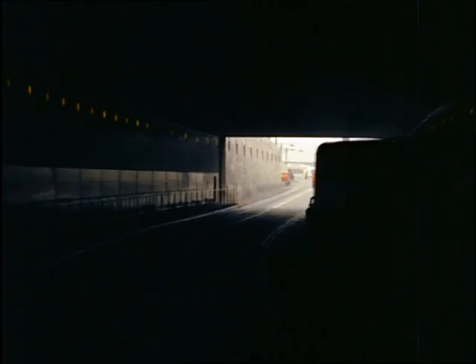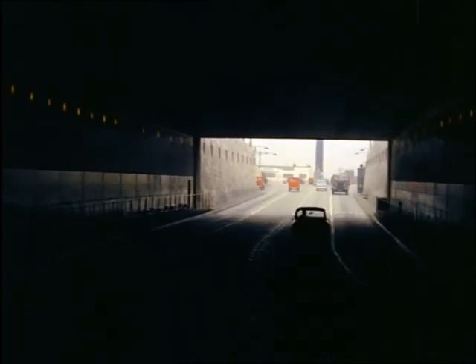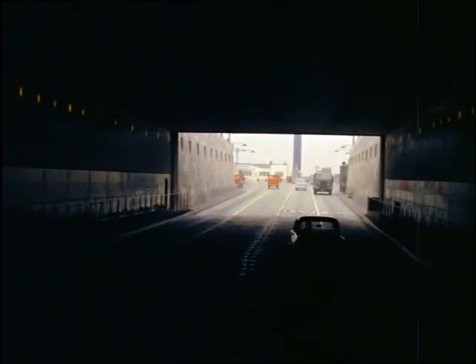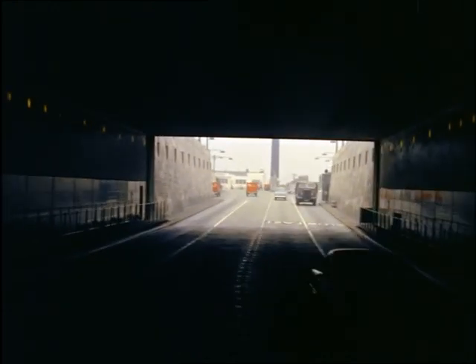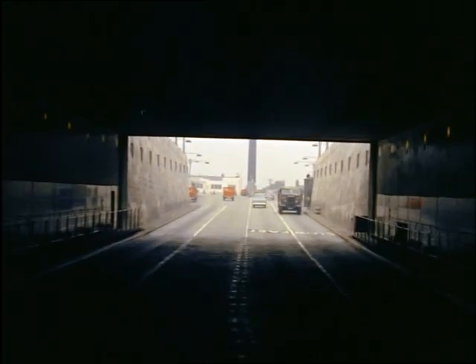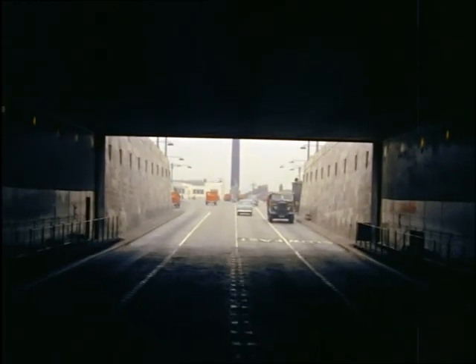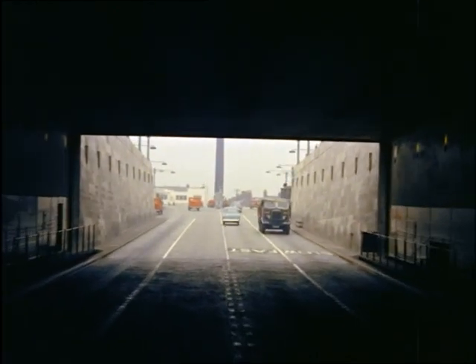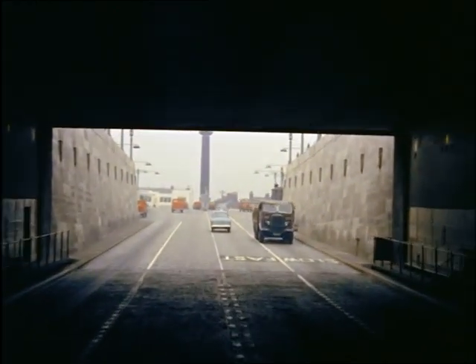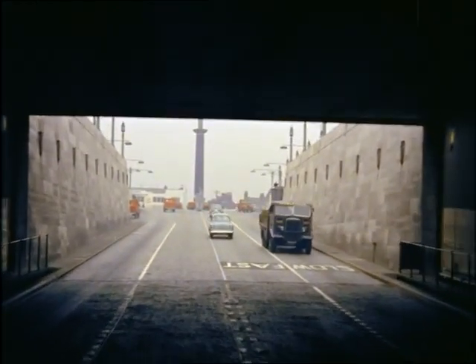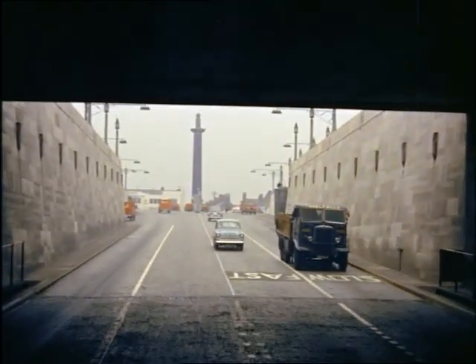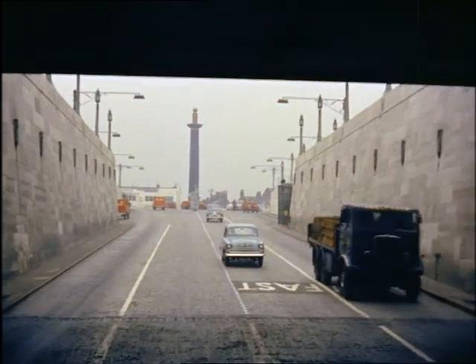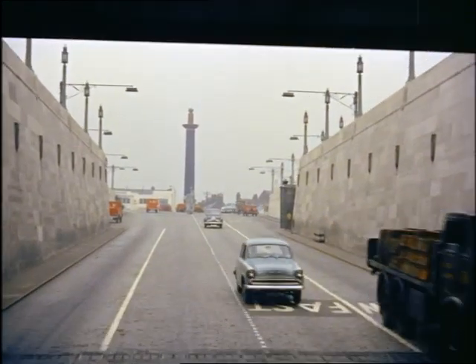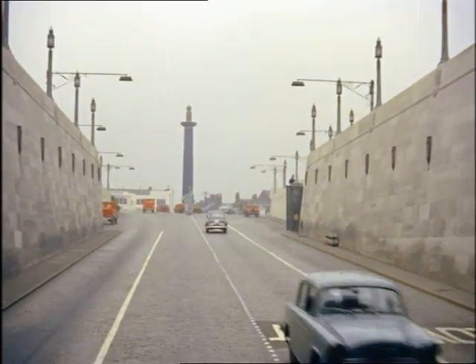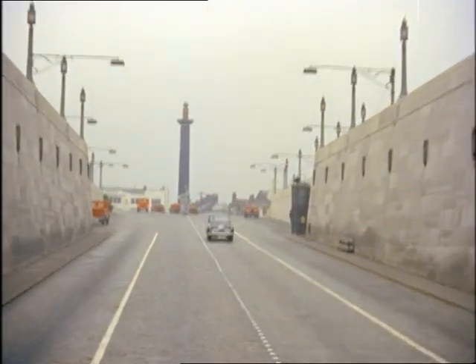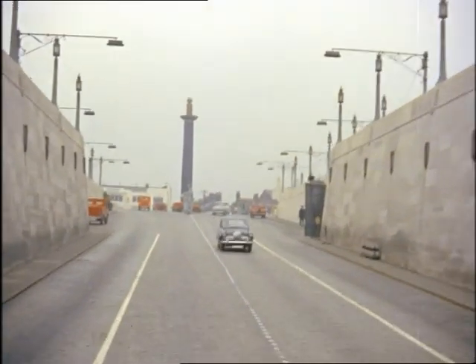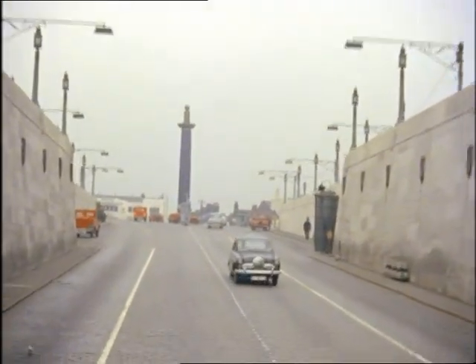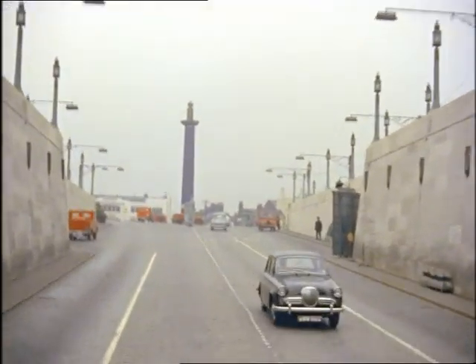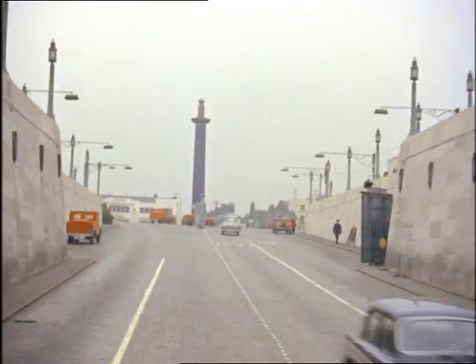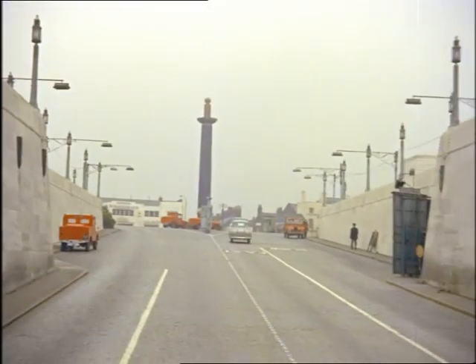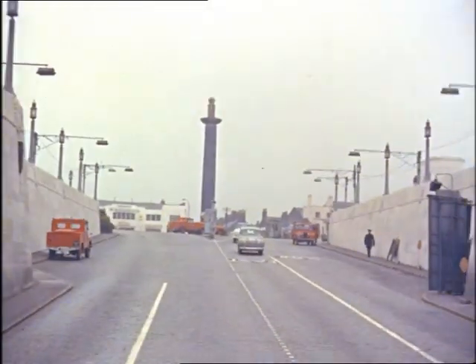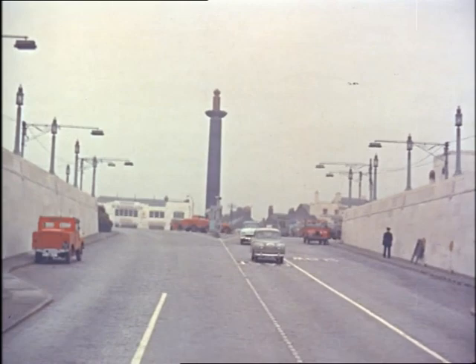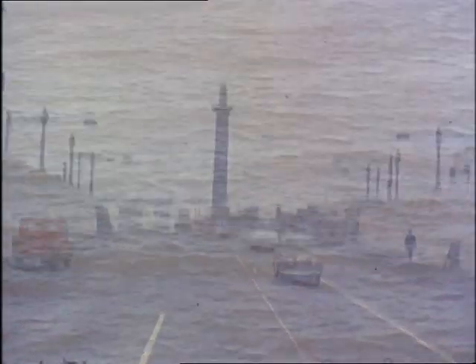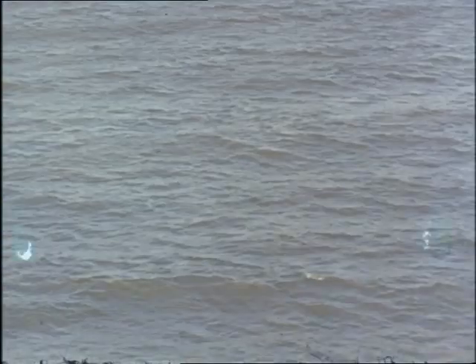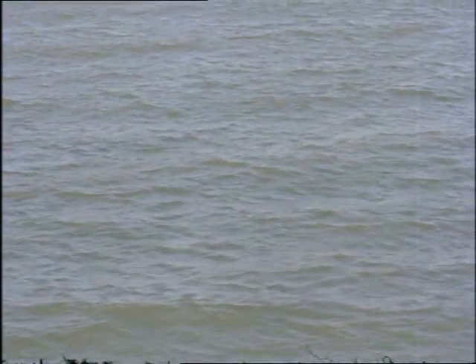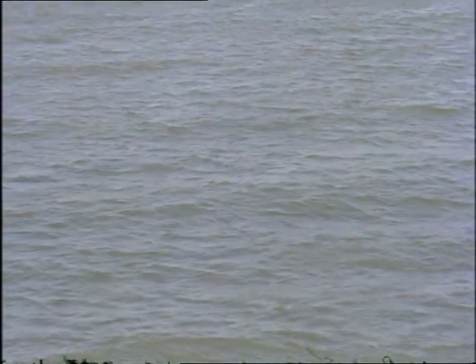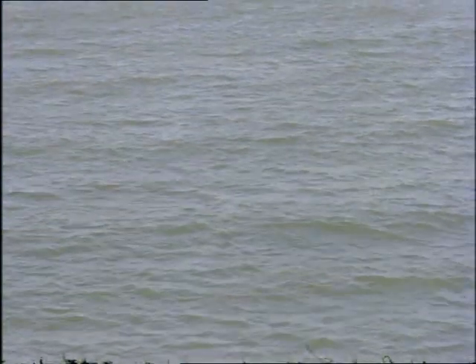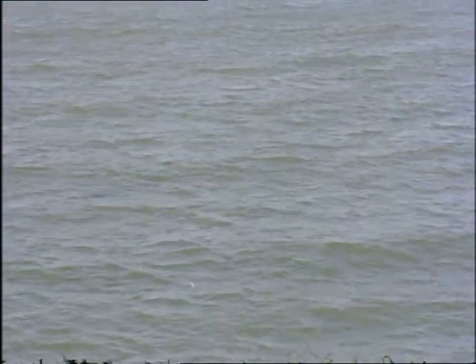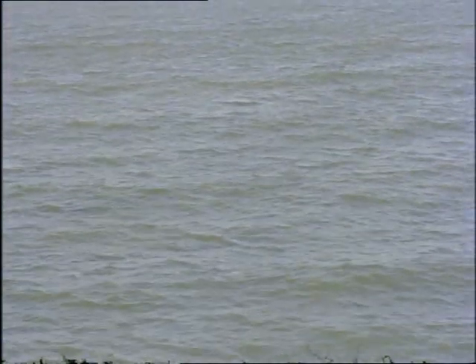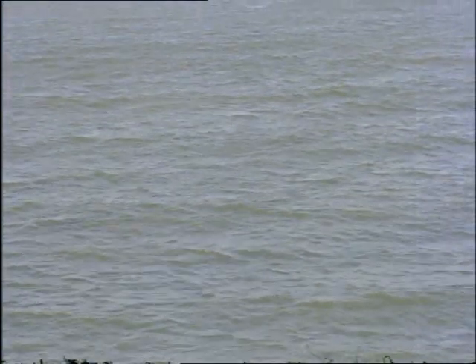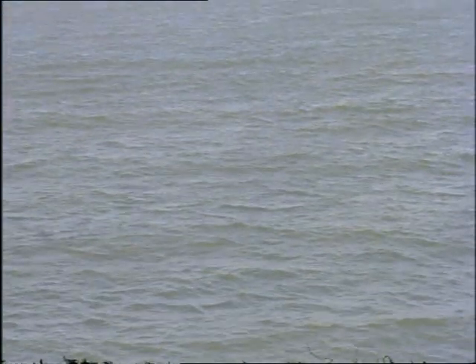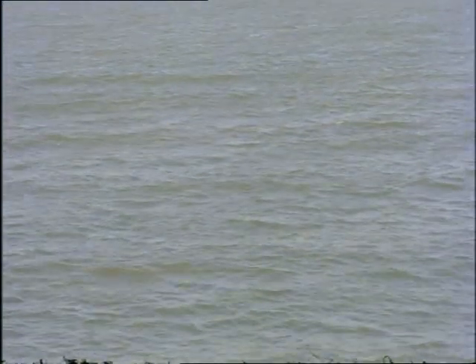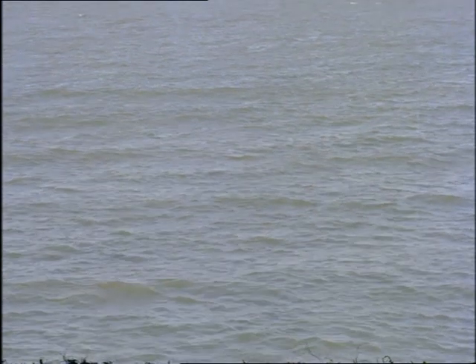Engineers have dreamed of a tunnel like this under the English Channel for the past 150 years — a tunnel that would carry you just as swiftly and easily from England to France. But soldiers and politicians opposed it. They said England could not risk losing her natural defences, and many of them still say so.